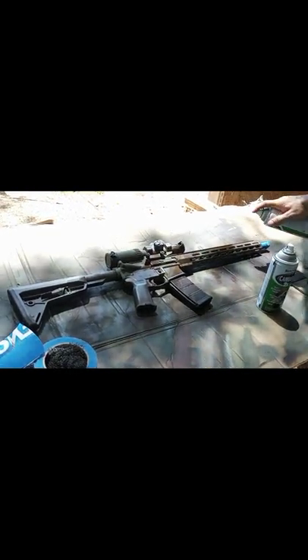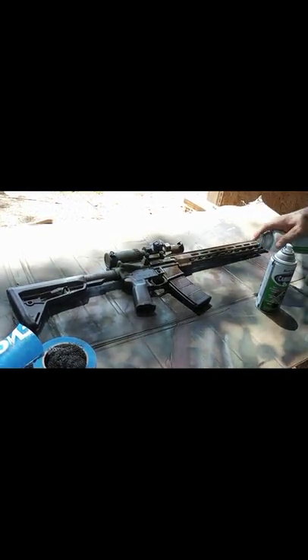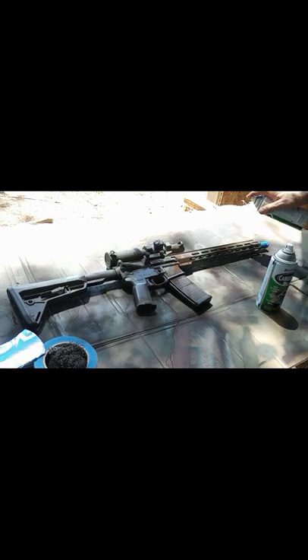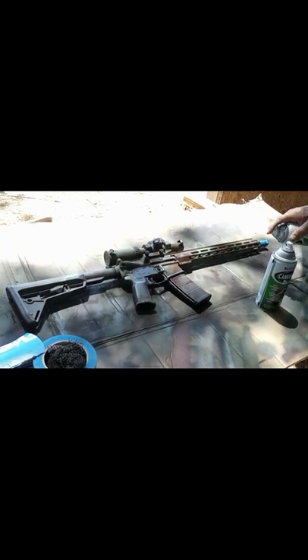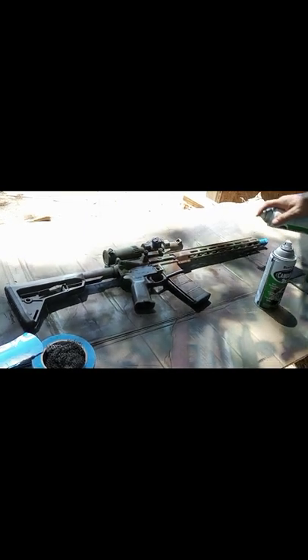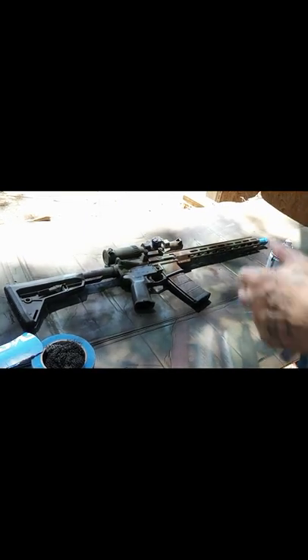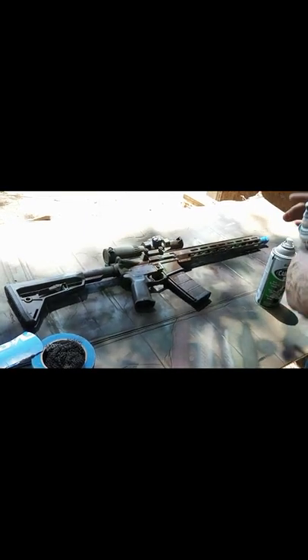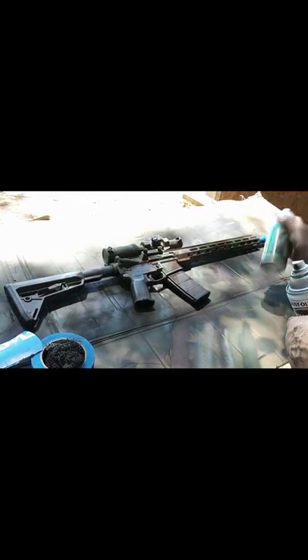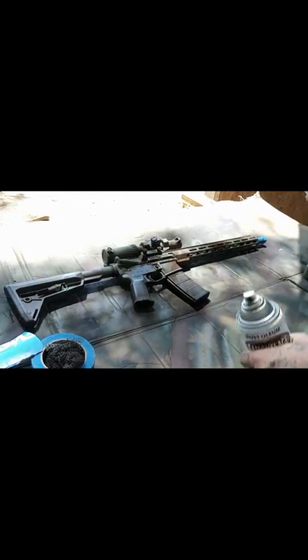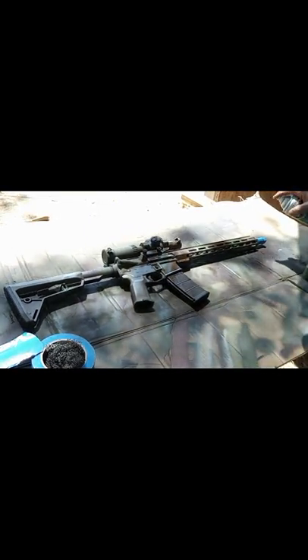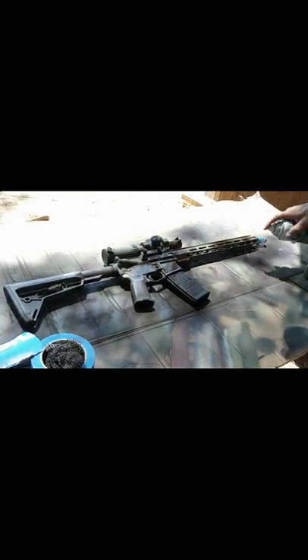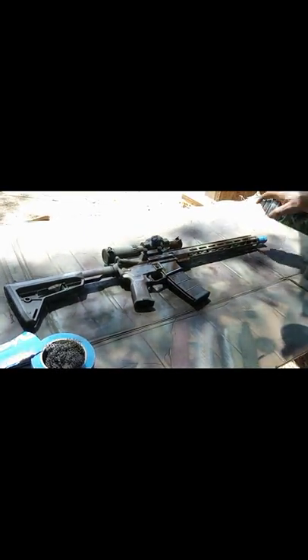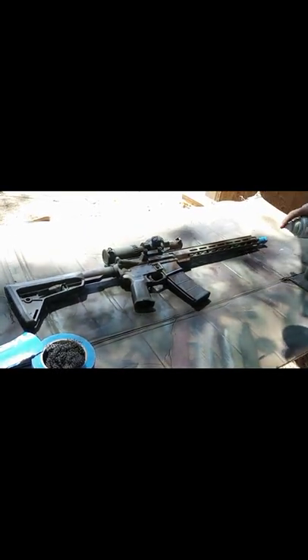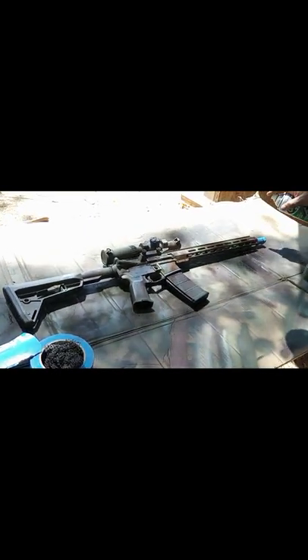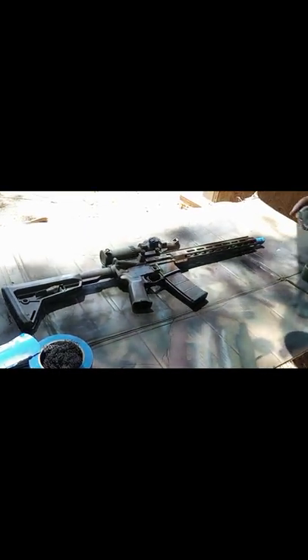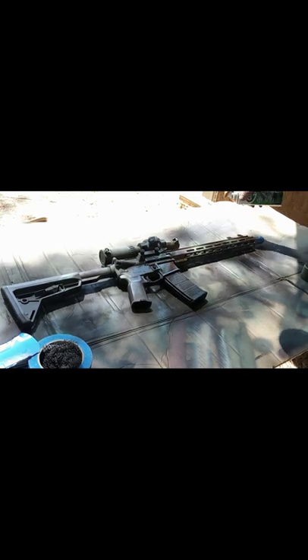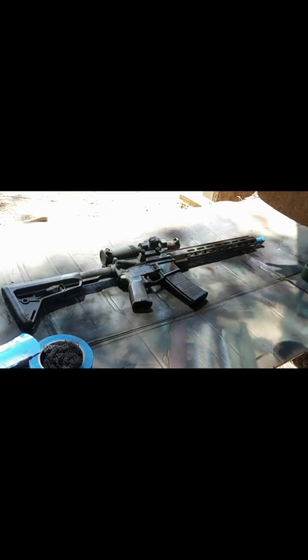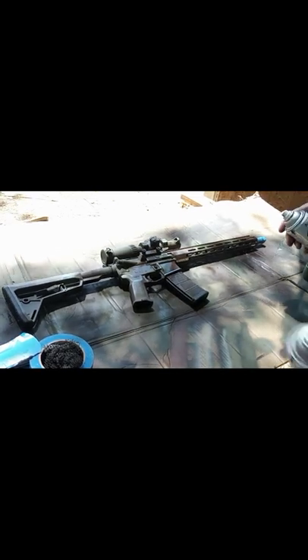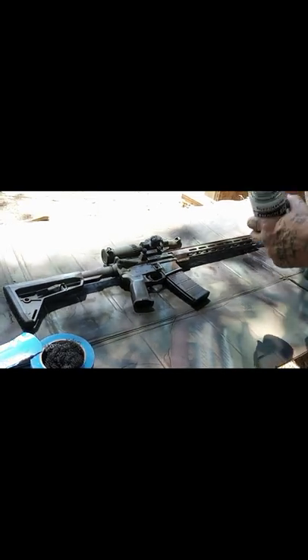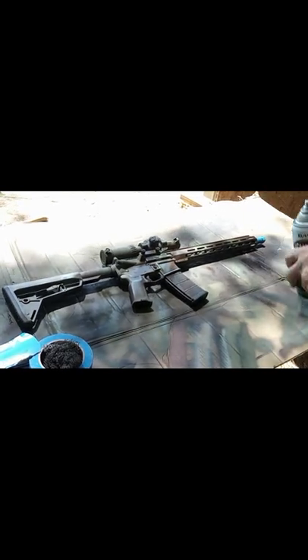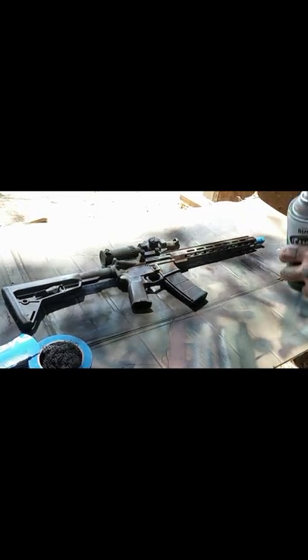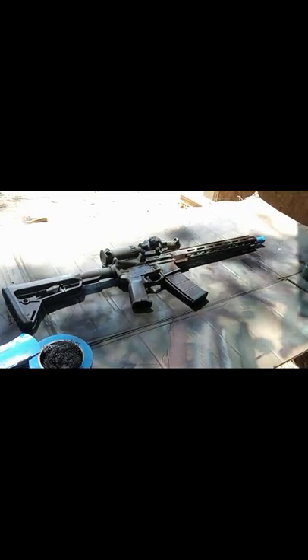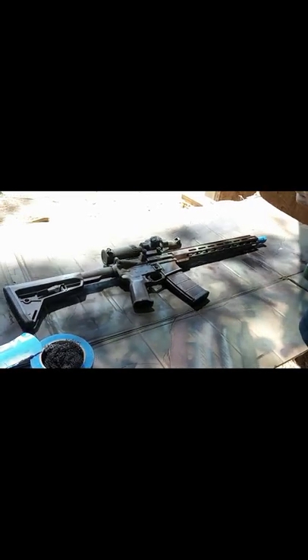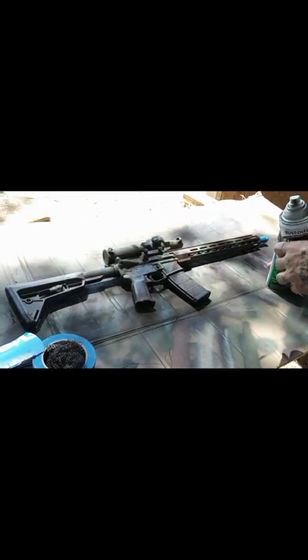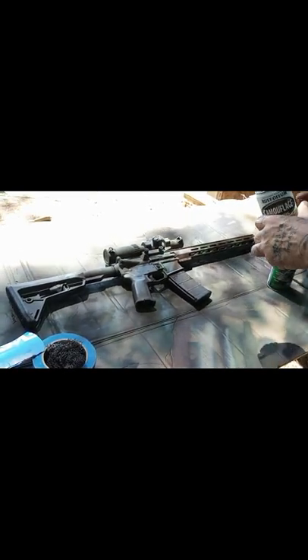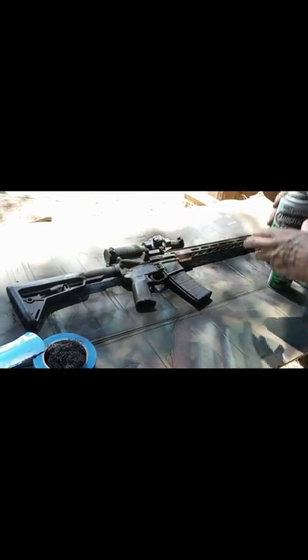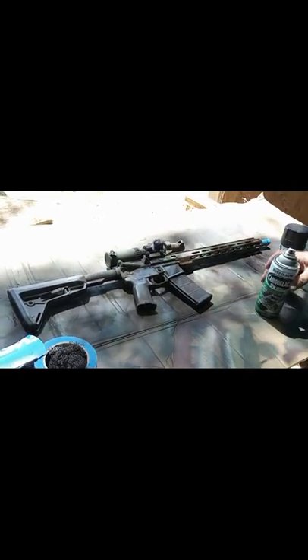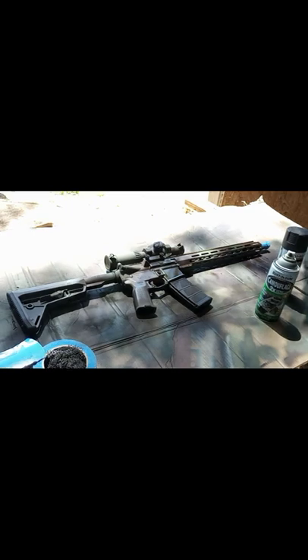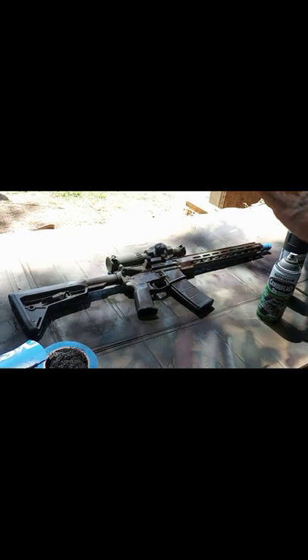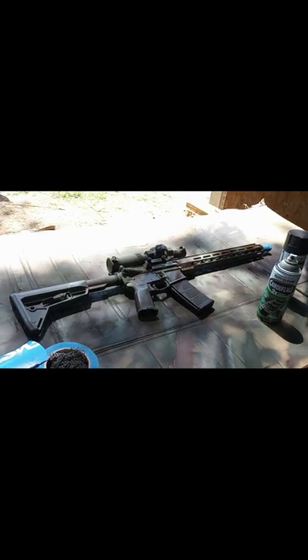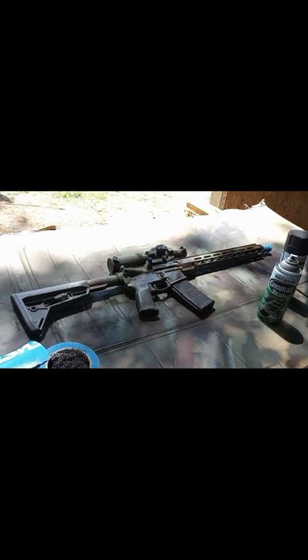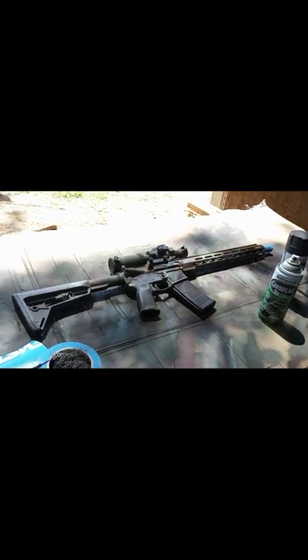I paint for a living — it's camouflage, you ain't going to hurt it. I got beer to drink. Alright, this is the second side. Now we're going to let this dry for a little bit.